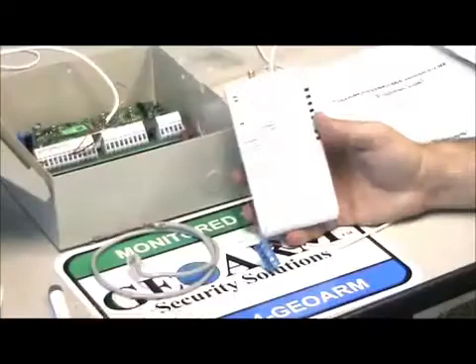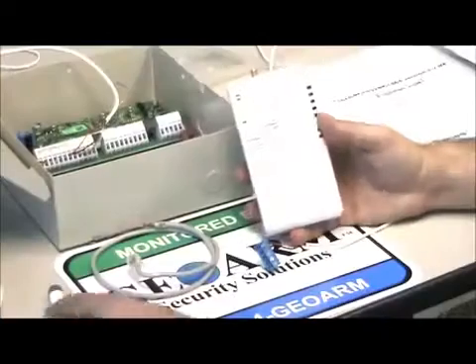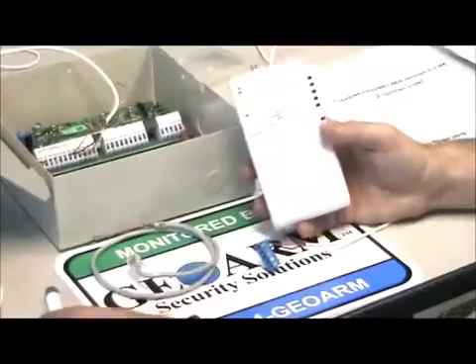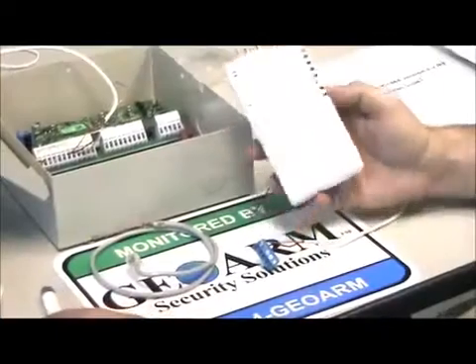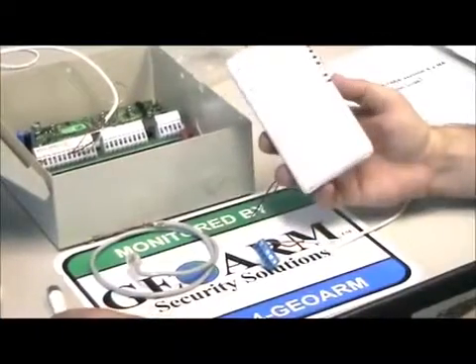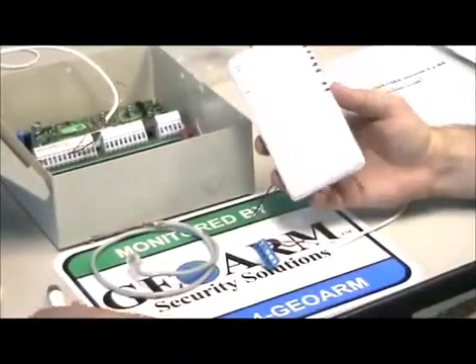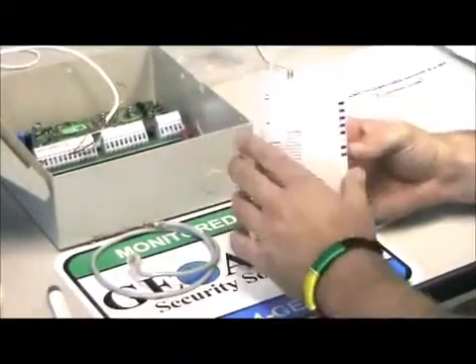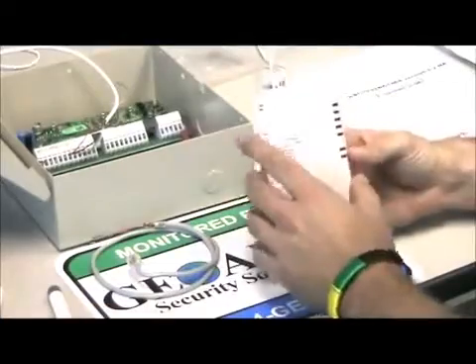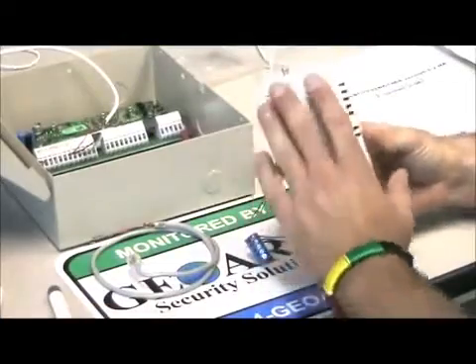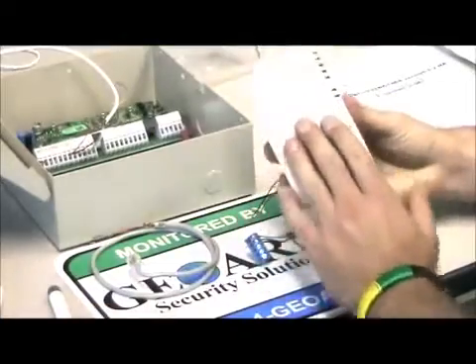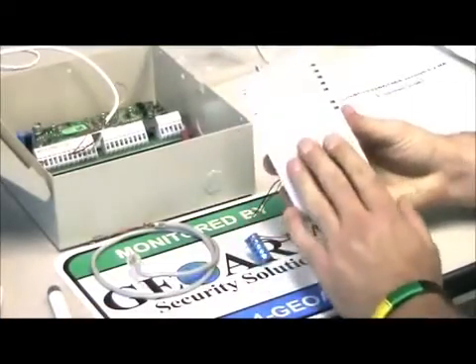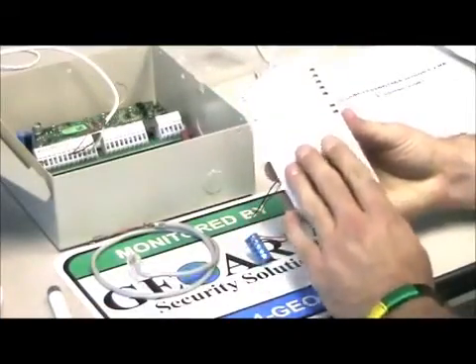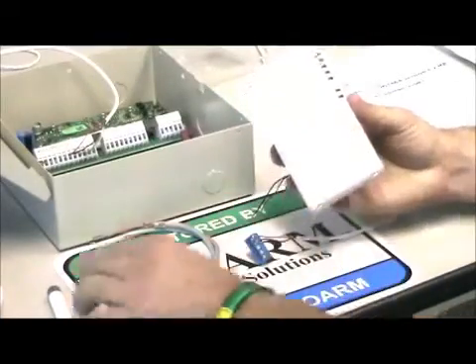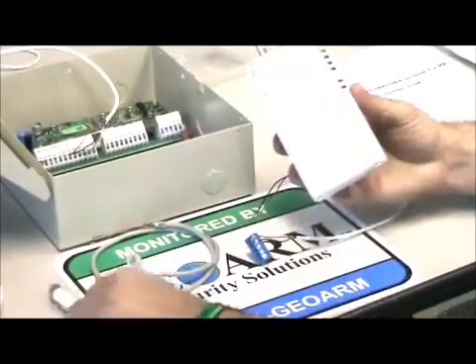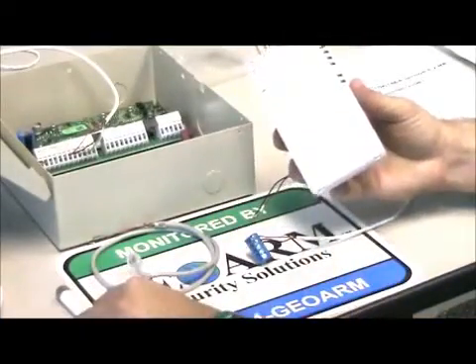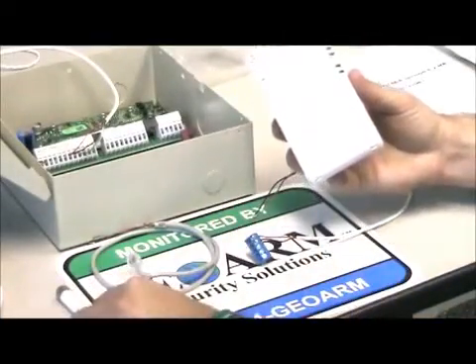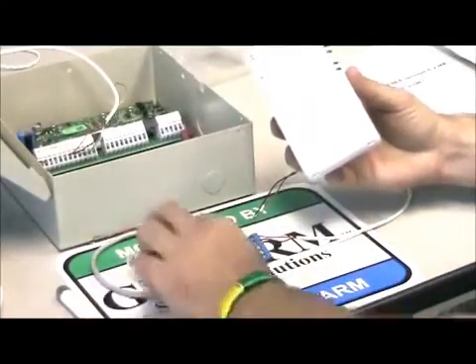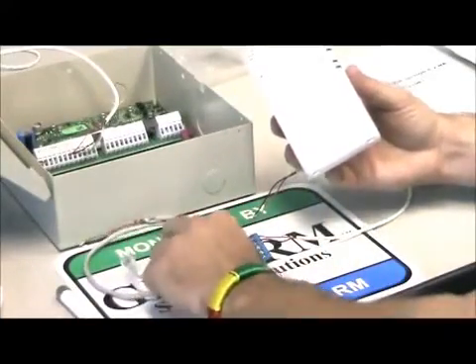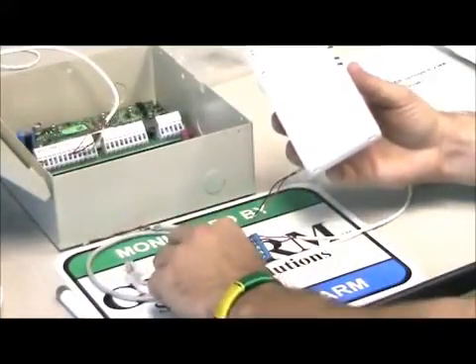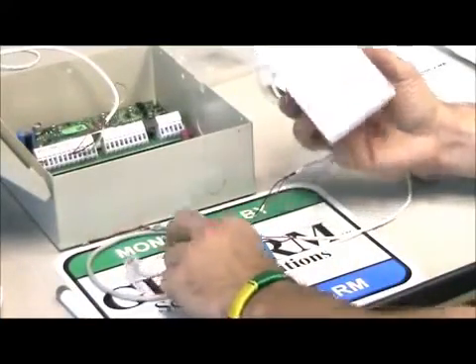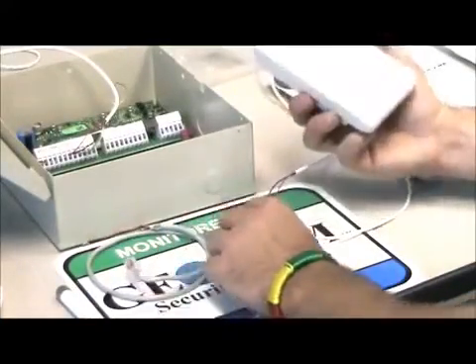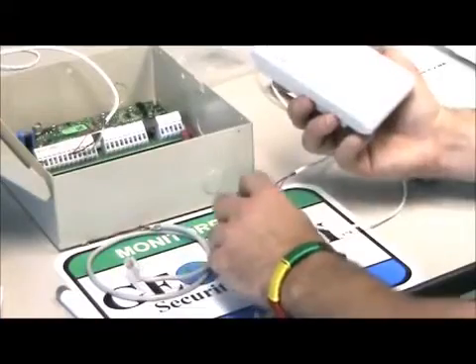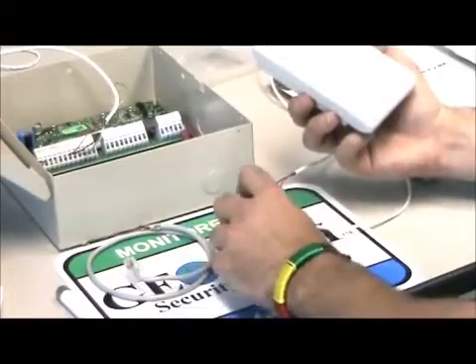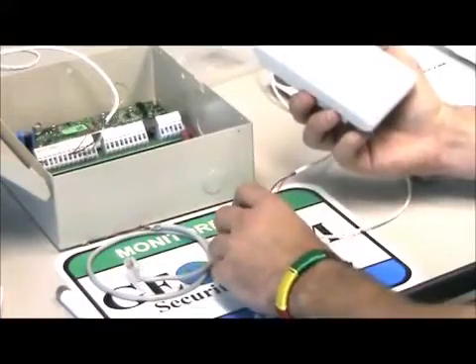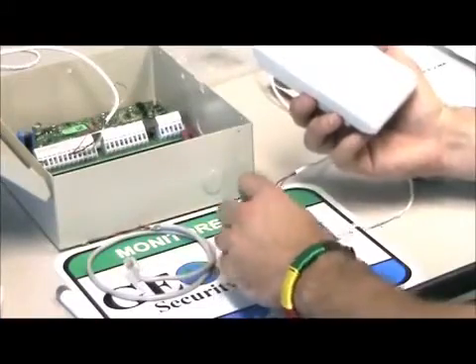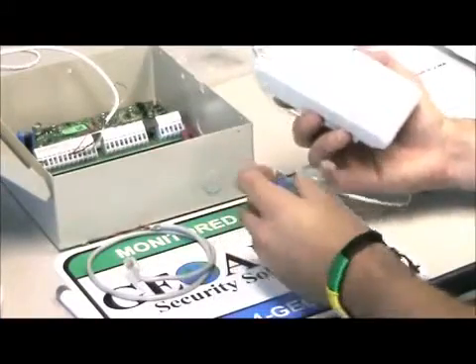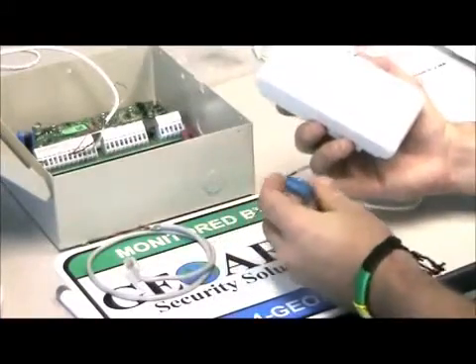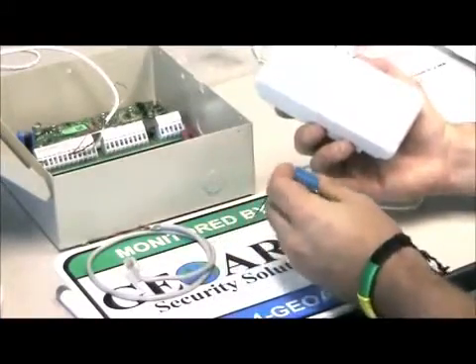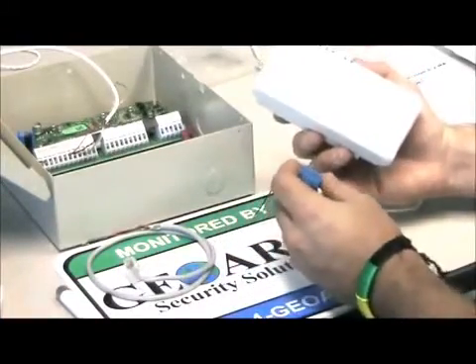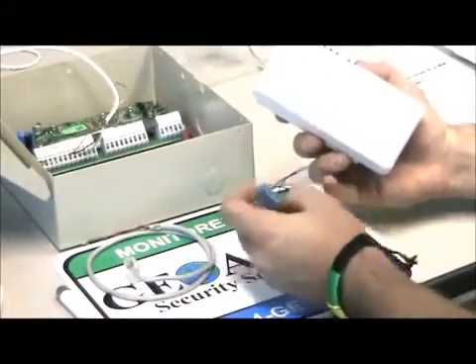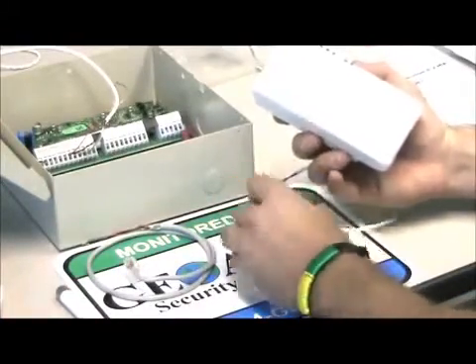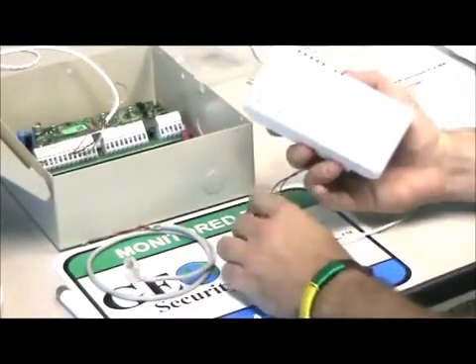Alright guys, first things first, you're going to get your TG-1 Express. It's going to come out of the box looking like this. It's going to come with an antenna, a phone cord, and a little blue wiring strip.